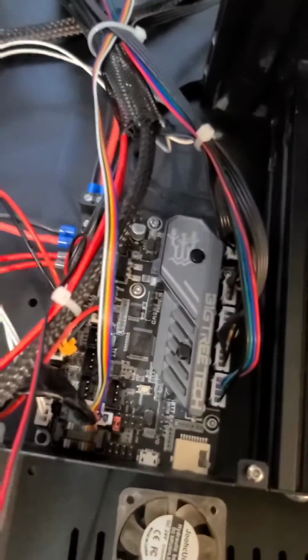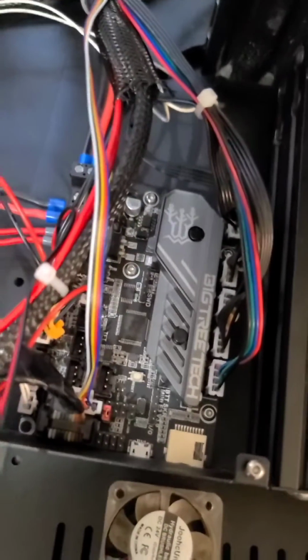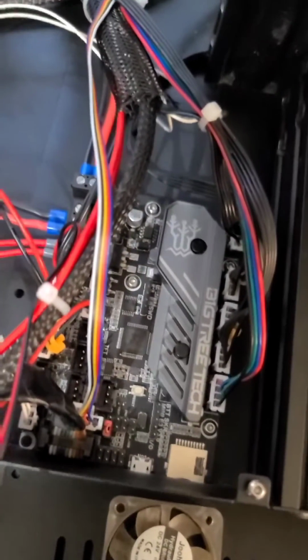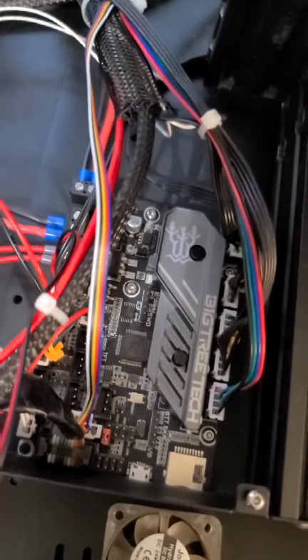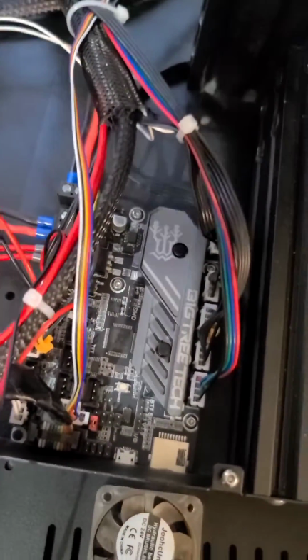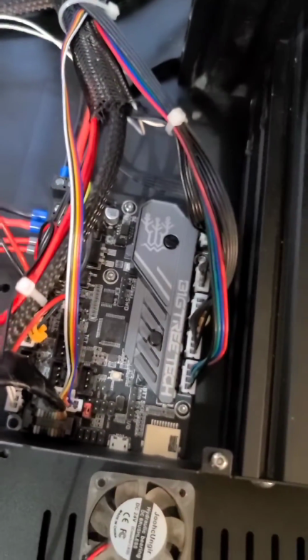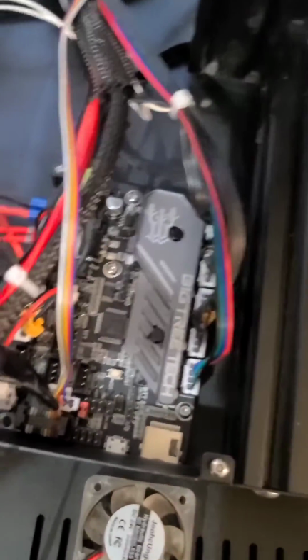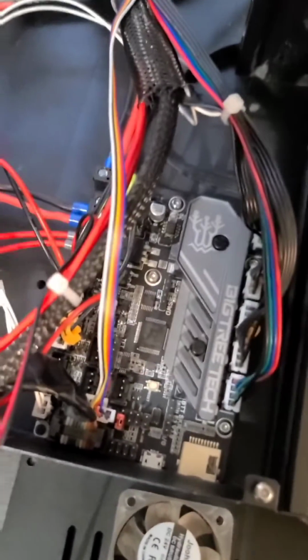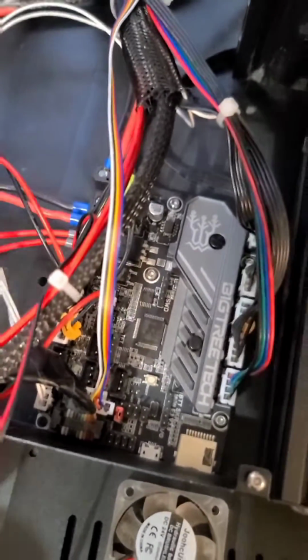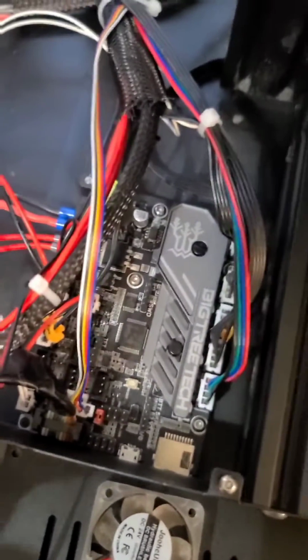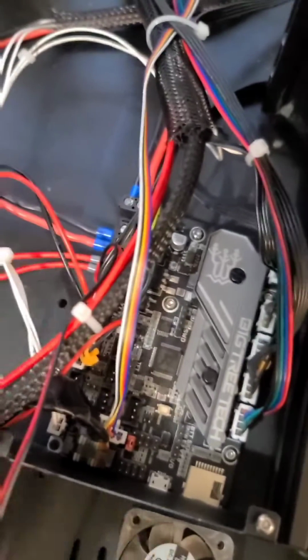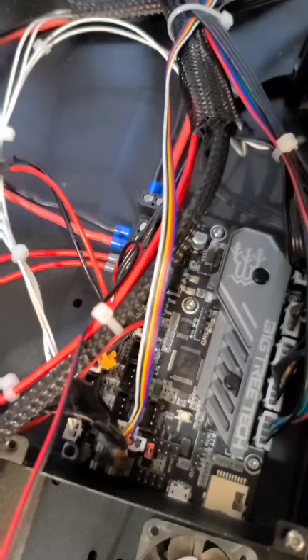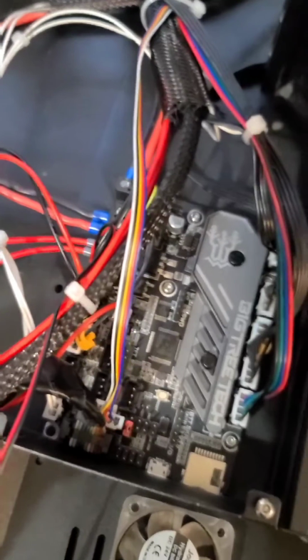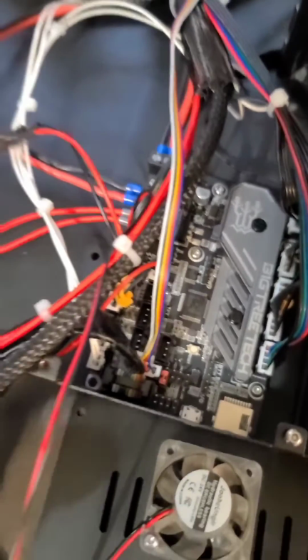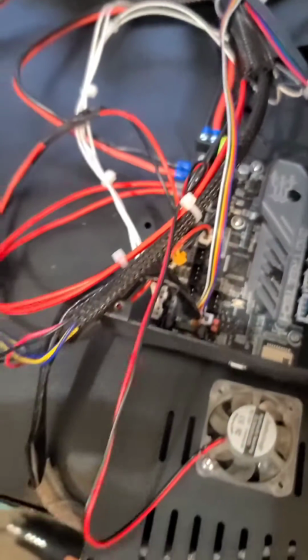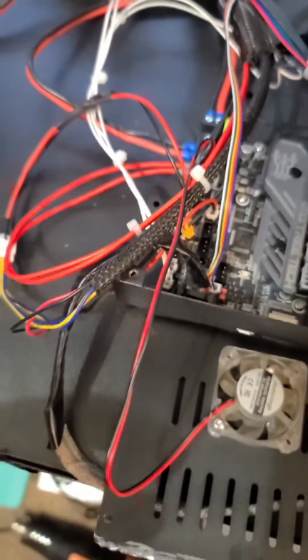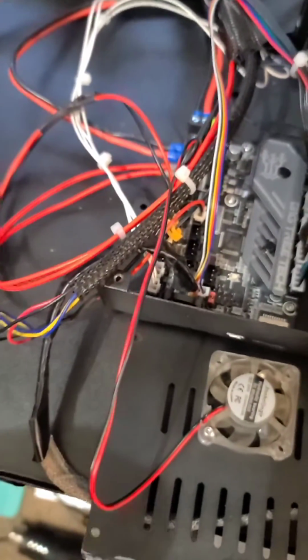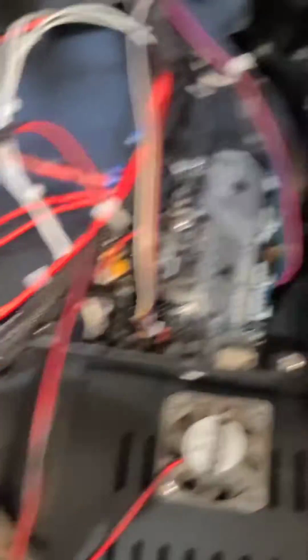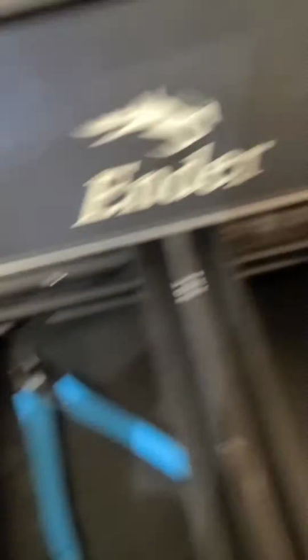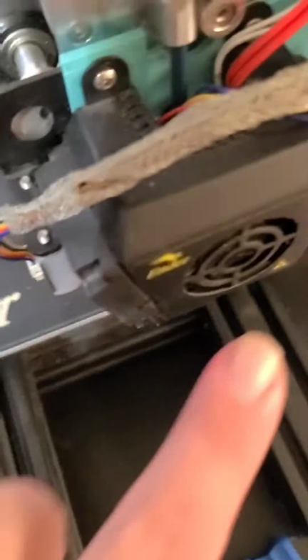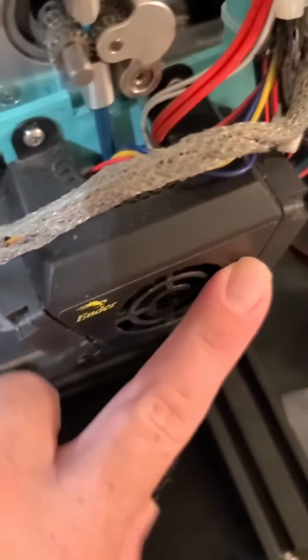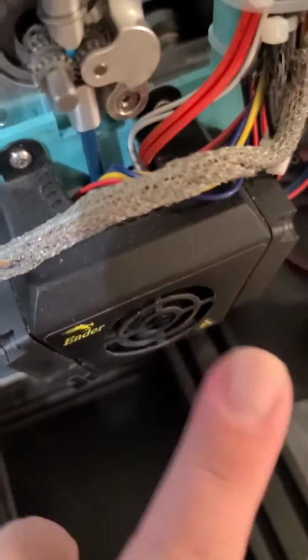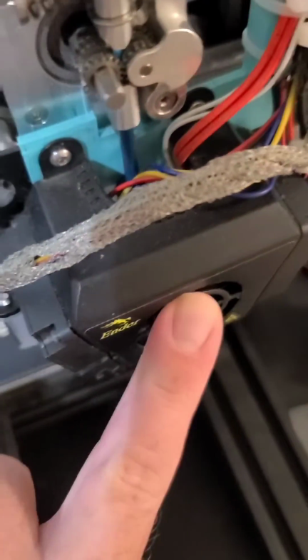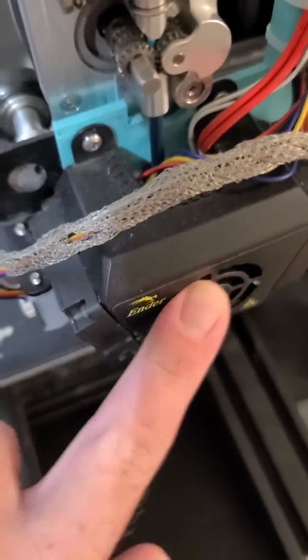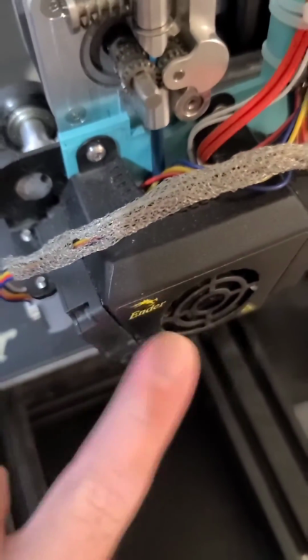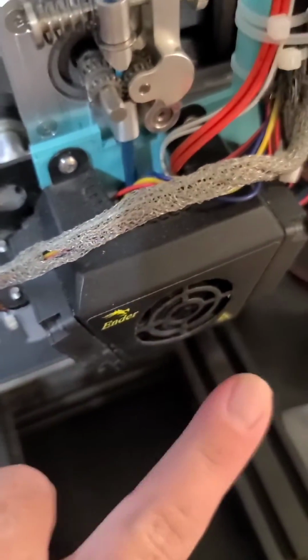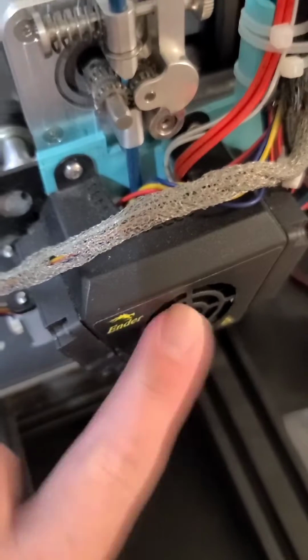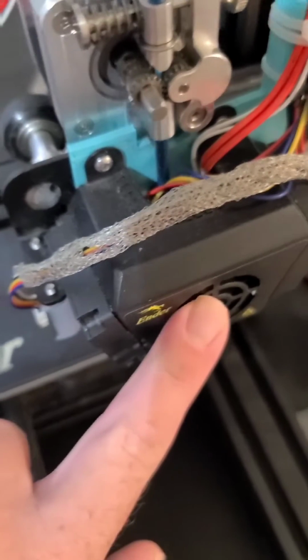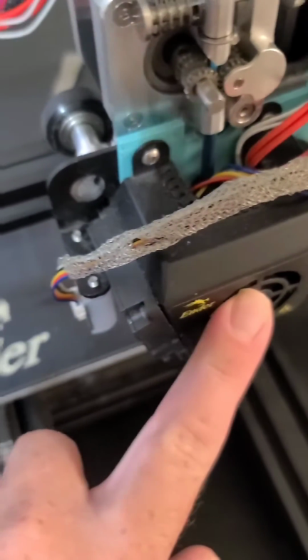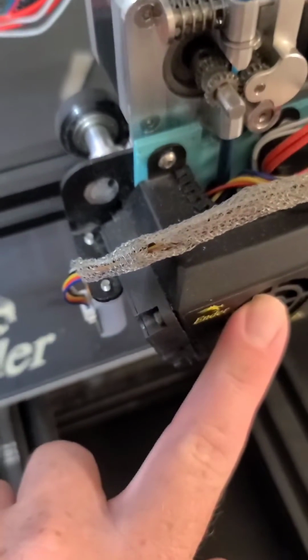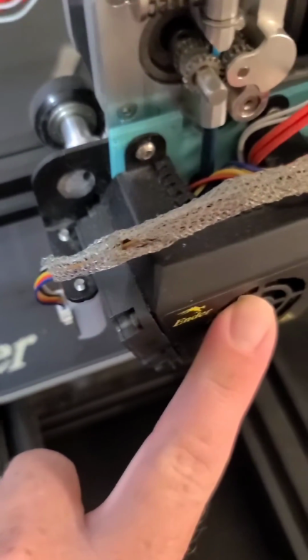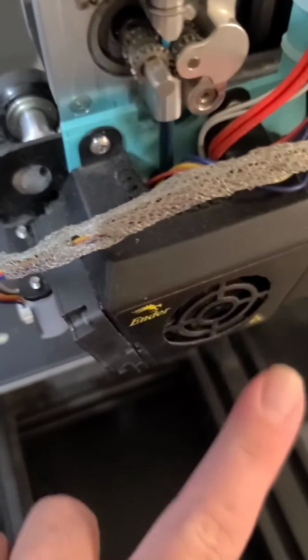Thinking about doing that on live or making another video. A couple of features about this that you're going to have to address if you're going to put this on the Ender 3 Max — for the cooling fans and for the hot end fan, you're going to have to make some changes.